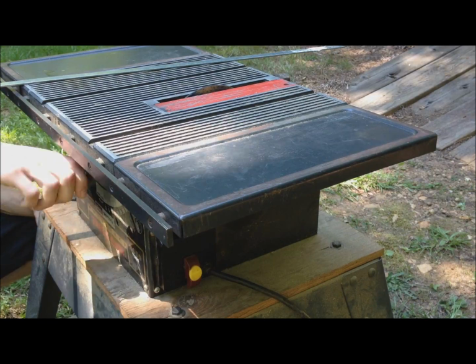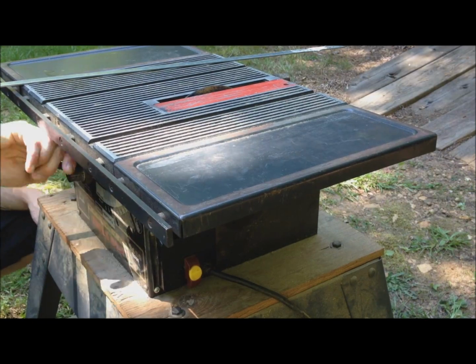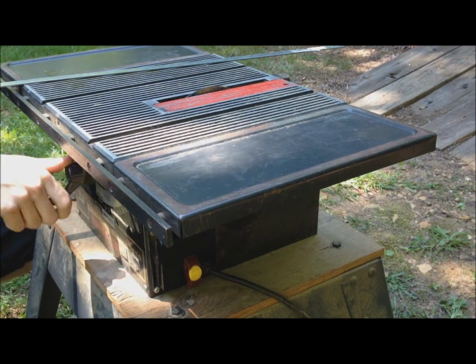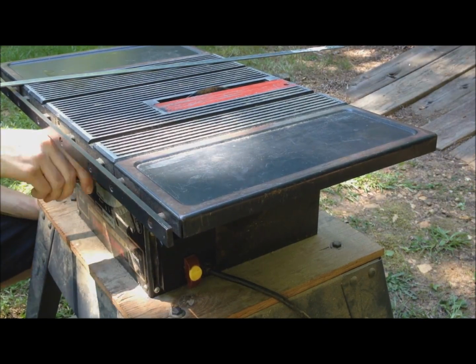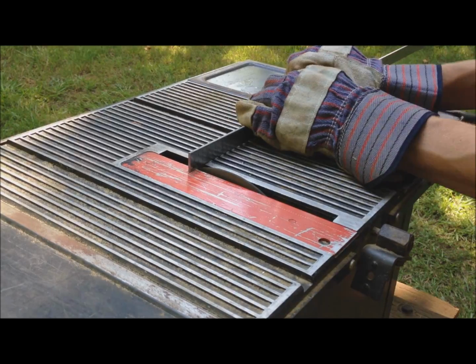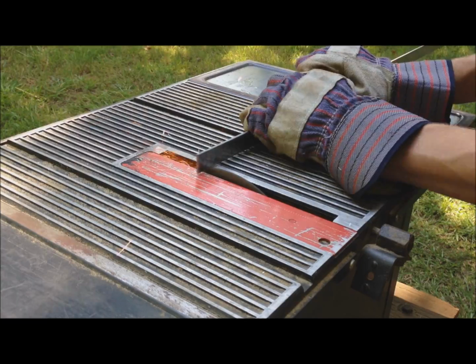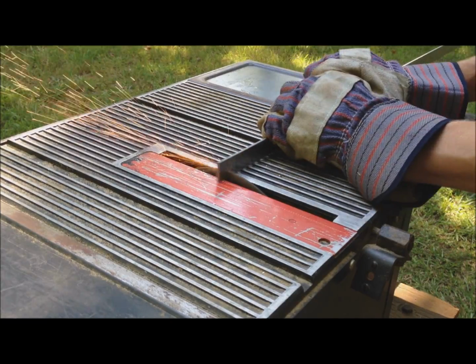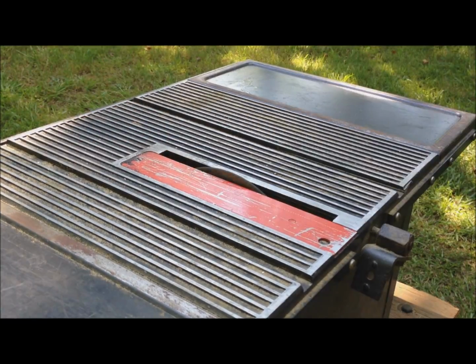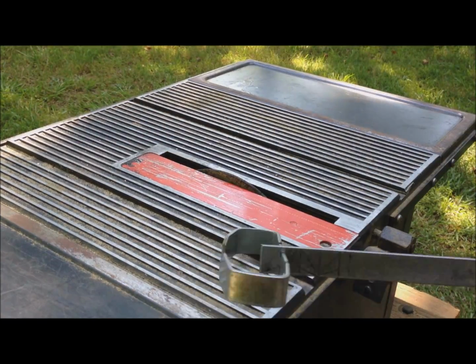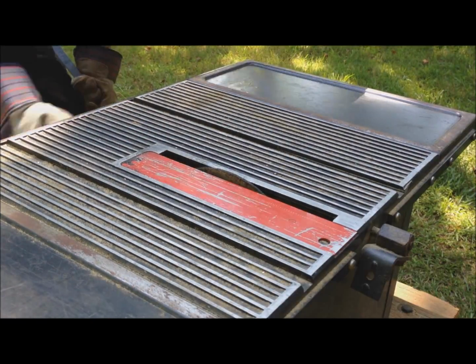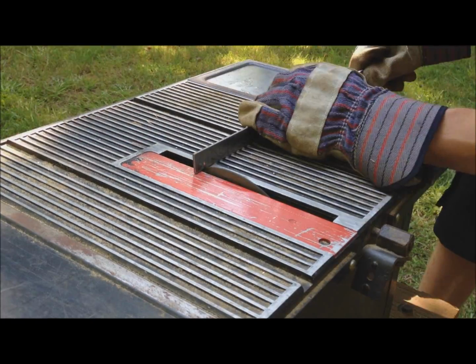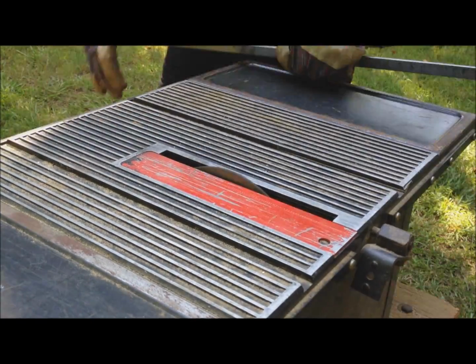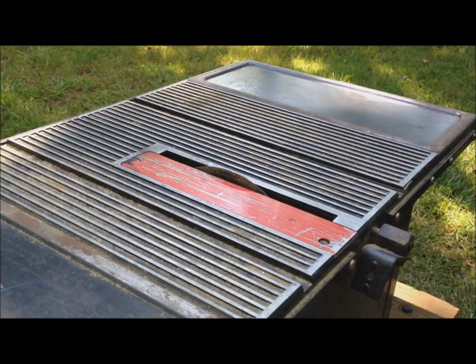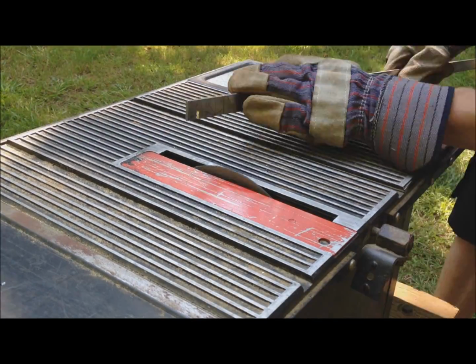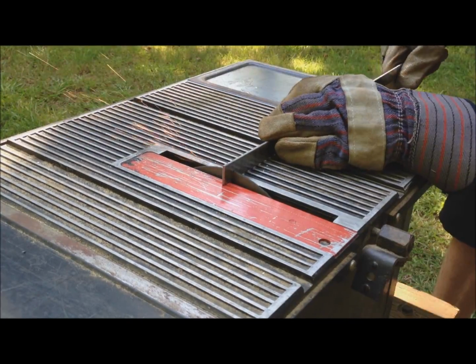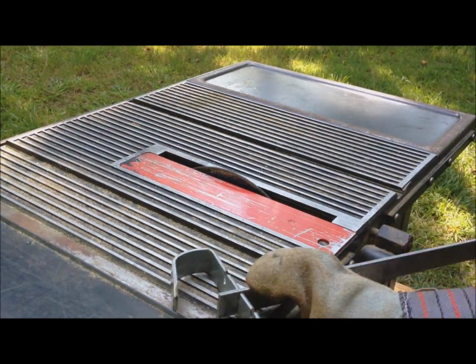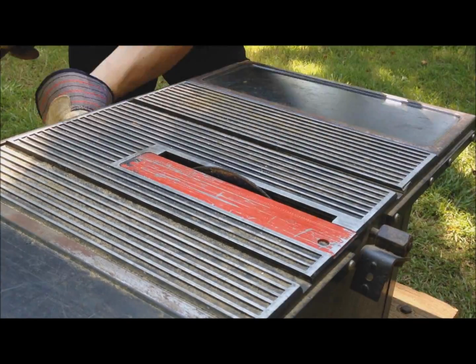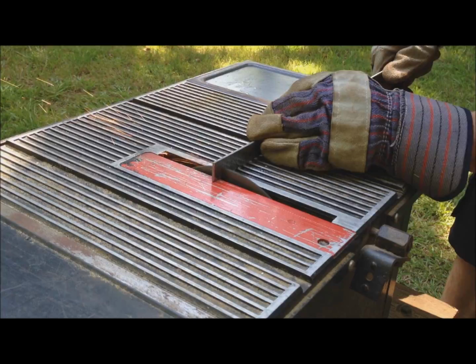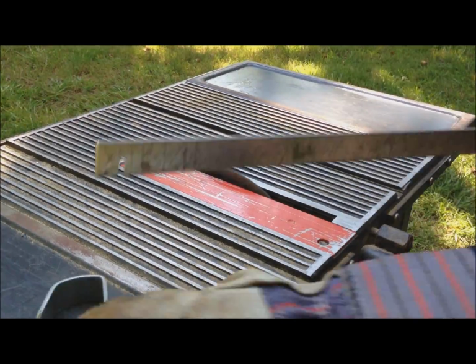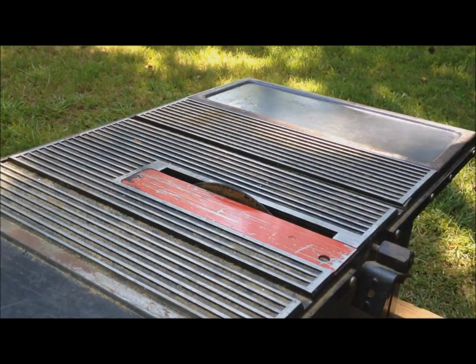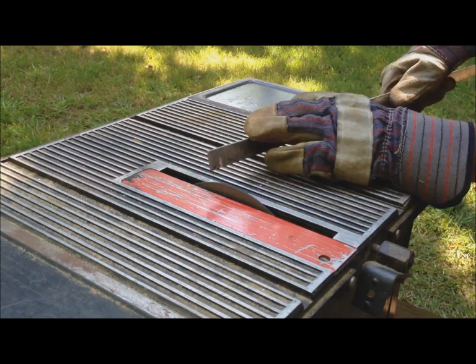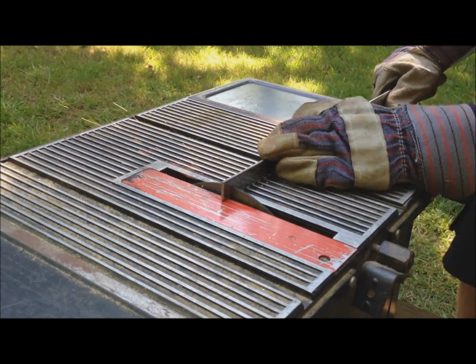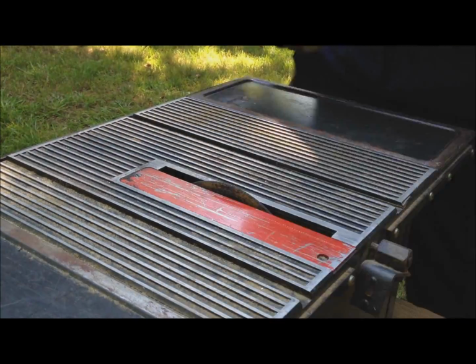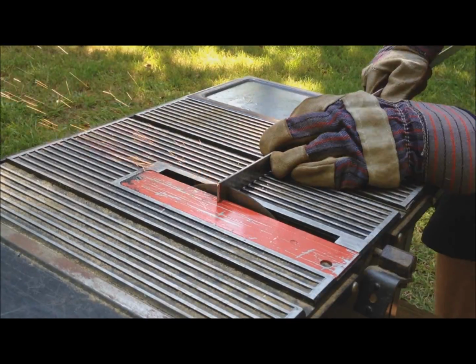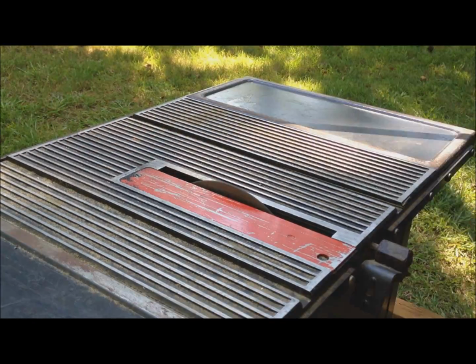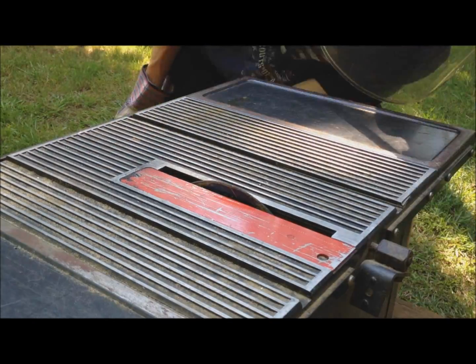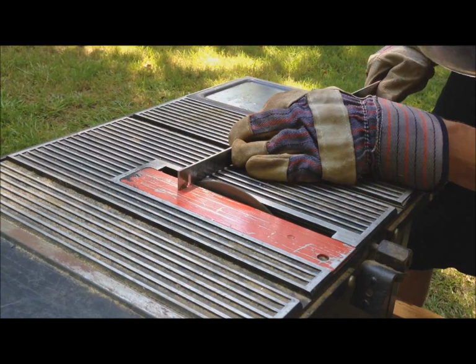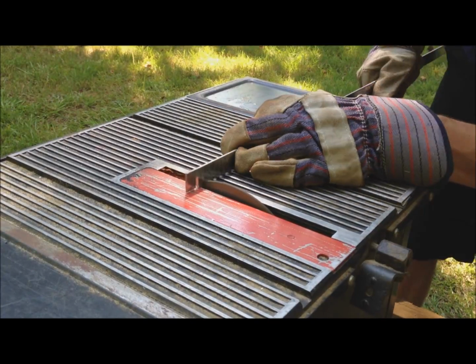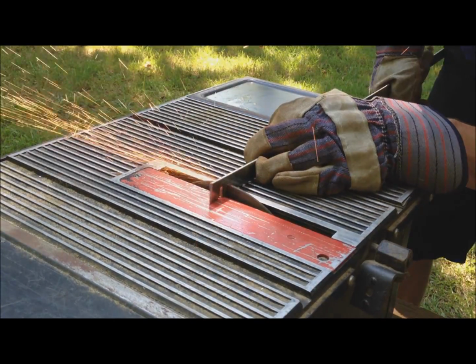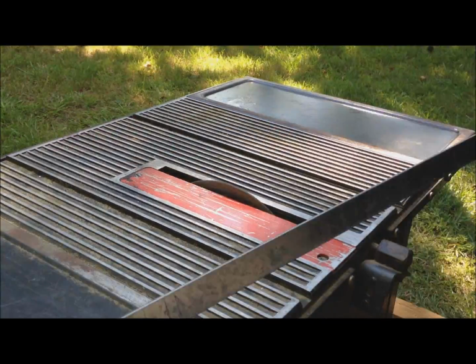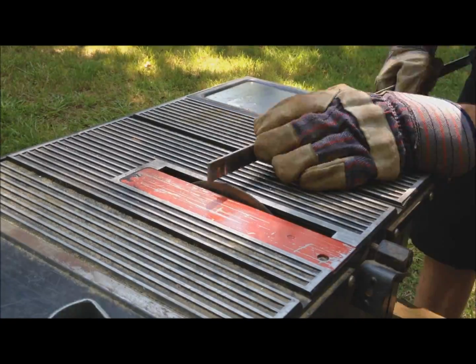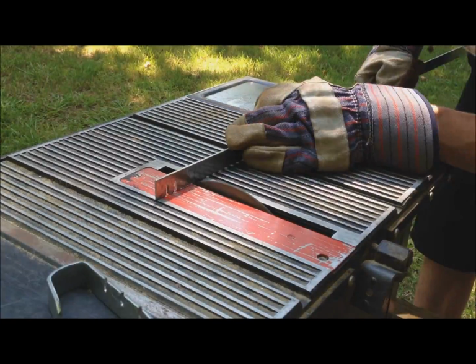Lower the circular saw blade slightly to make sure you don't cut too much off. Cut a slit in the metal and see if the blade is at the right height — you may have to raise the blade several times before it fits perfectly. Once one blade has the right size slit, you can just cut the other two without adjusting the blade.